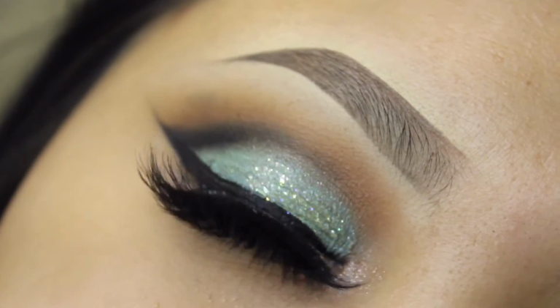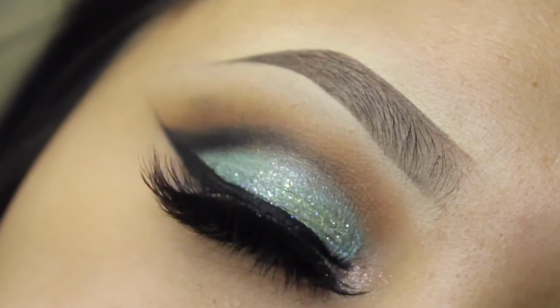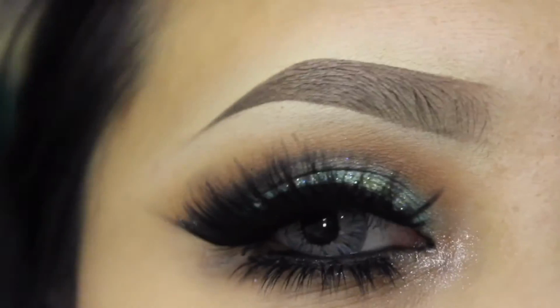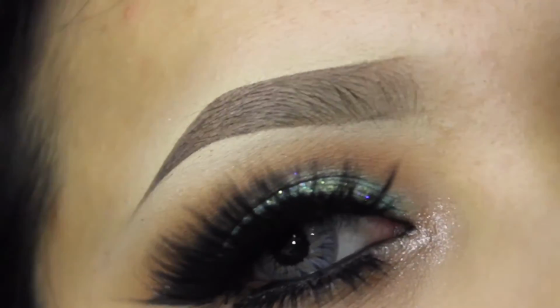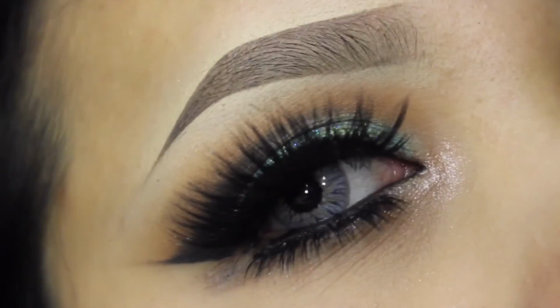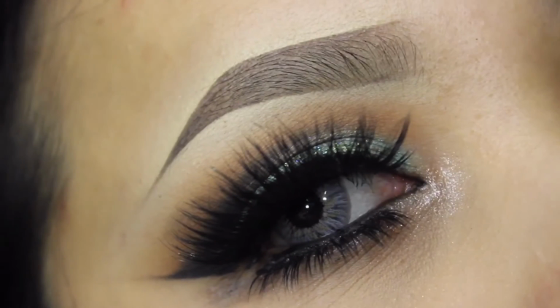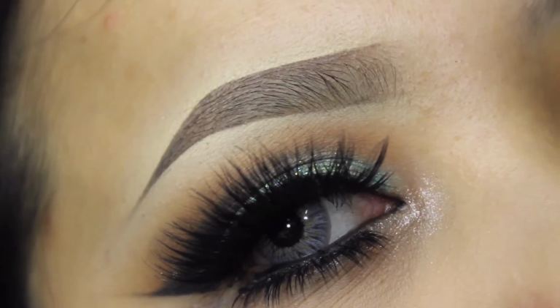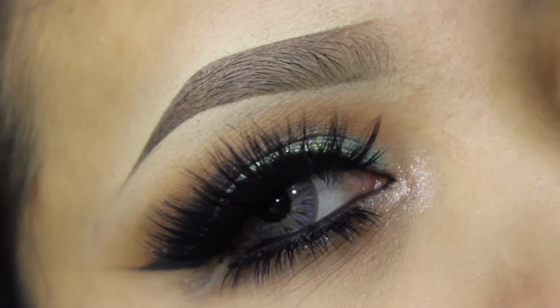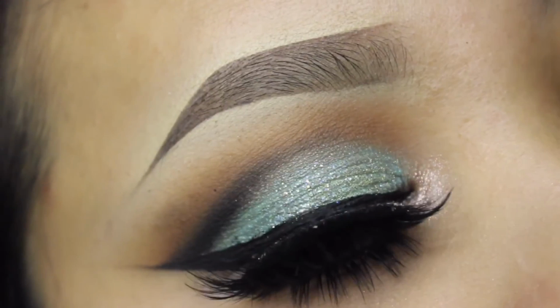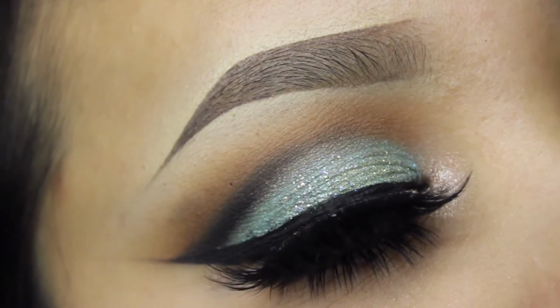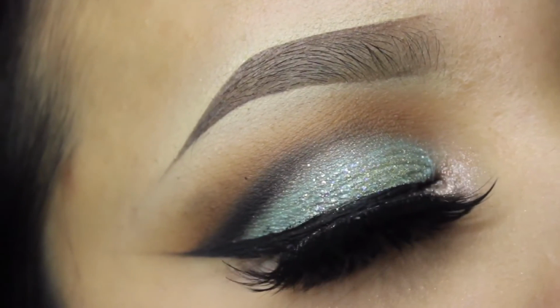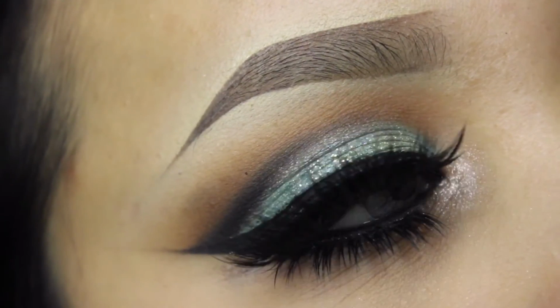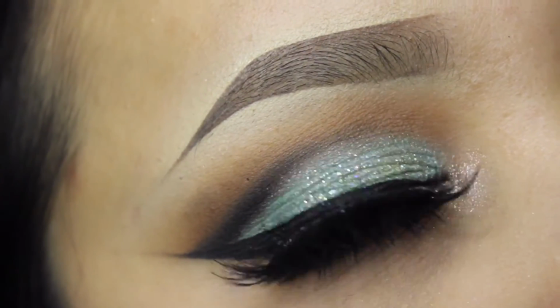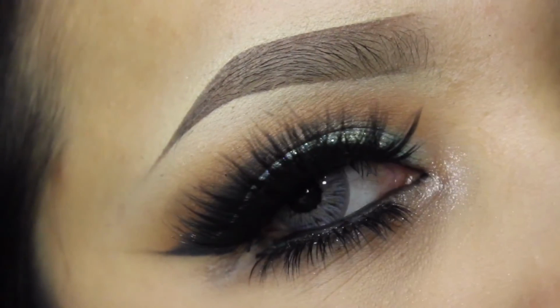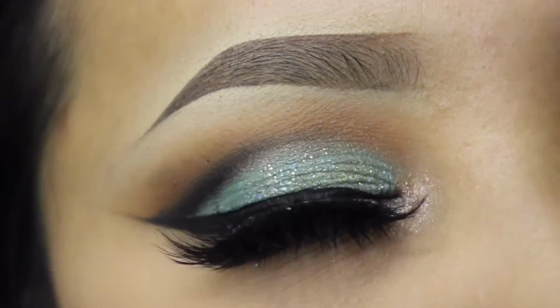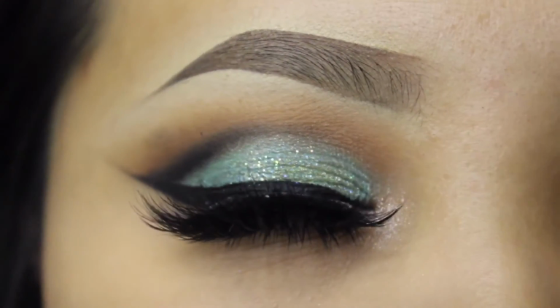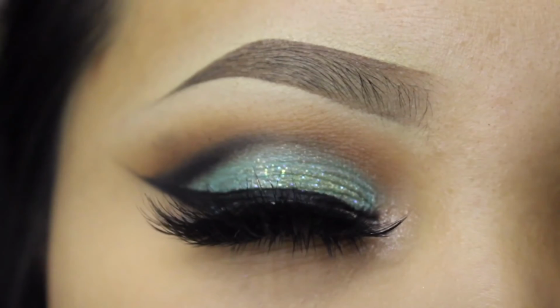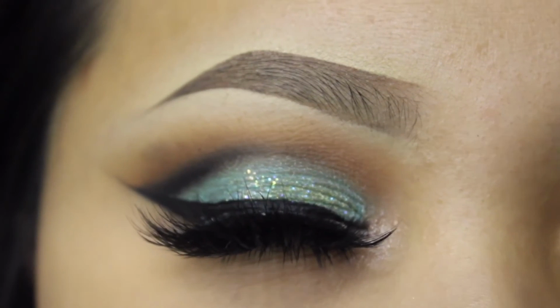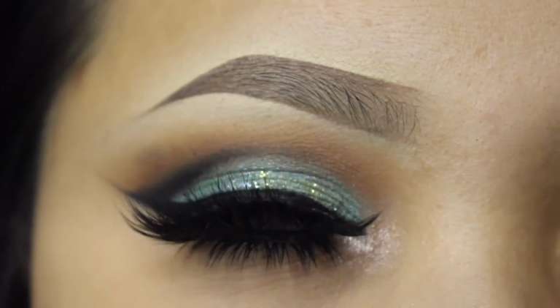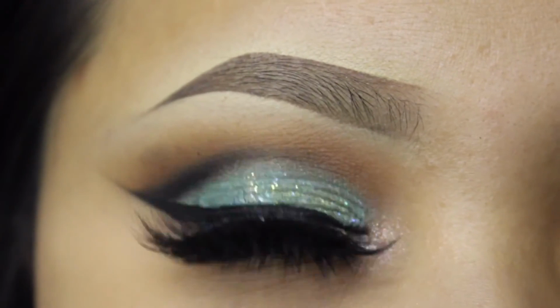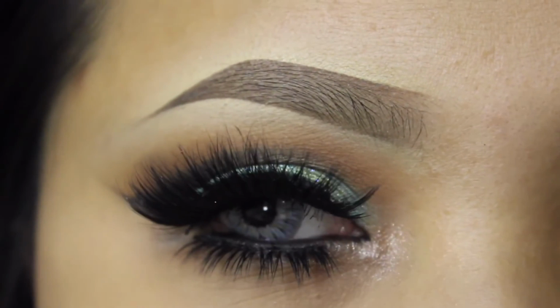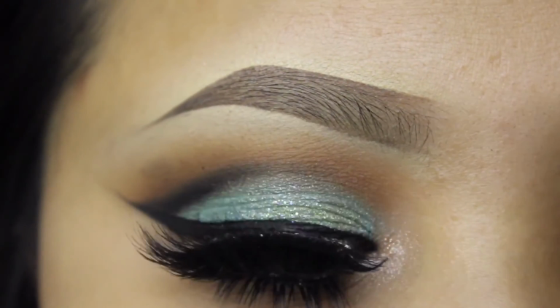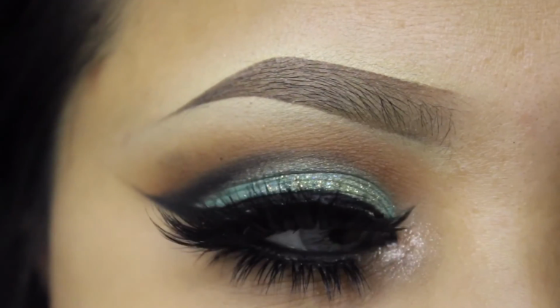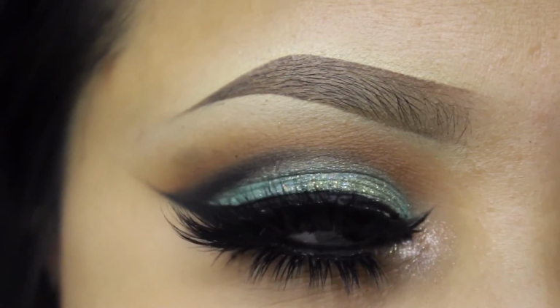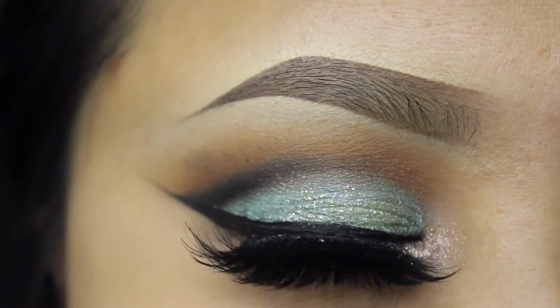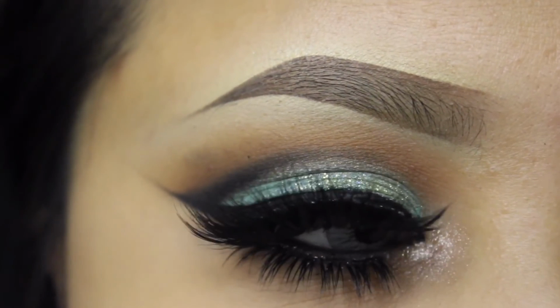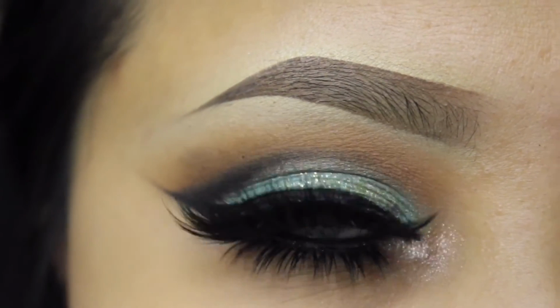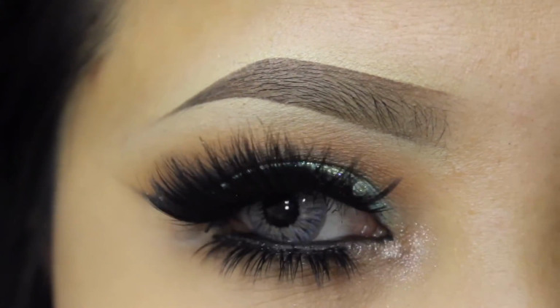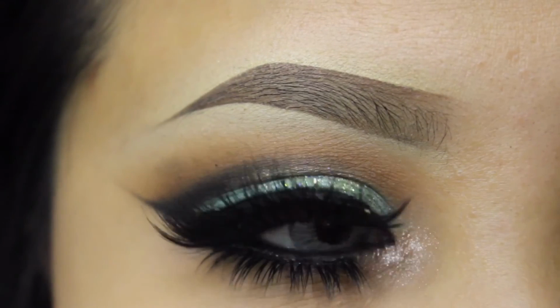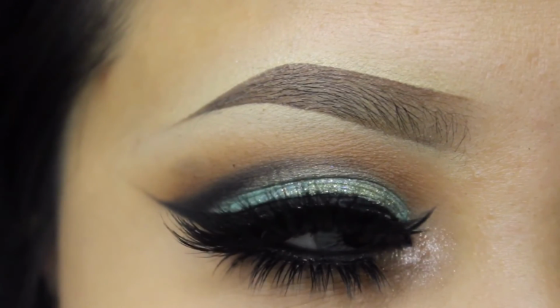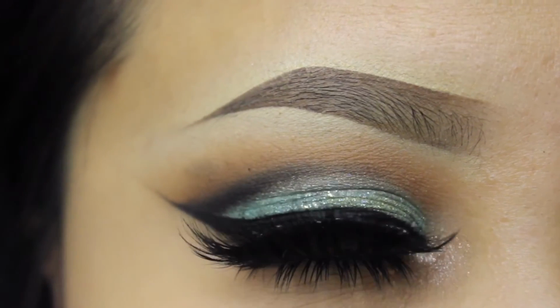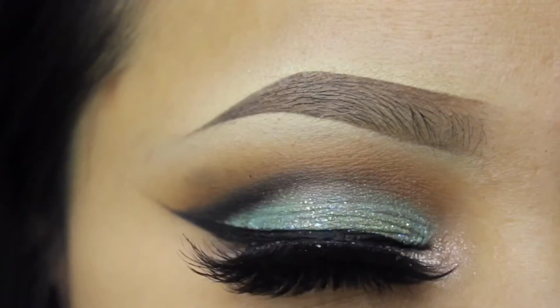I hope you guys enjoyed this look. If you guys want, you can follow me on social media — catch me on Instagram or Facebook and I will be posting a new tutorial soon. I hope you enjoyed it and thank you so much for watching, guys. You guys are the best. Thank you.